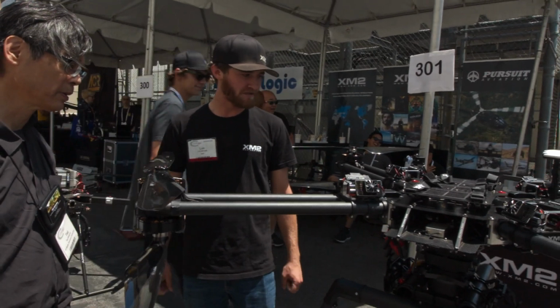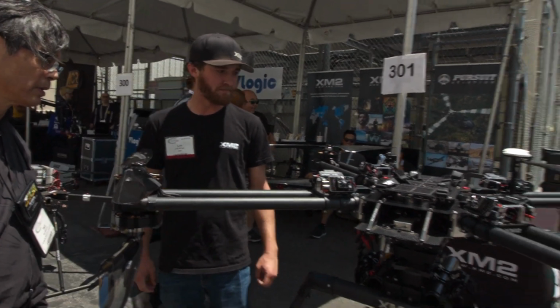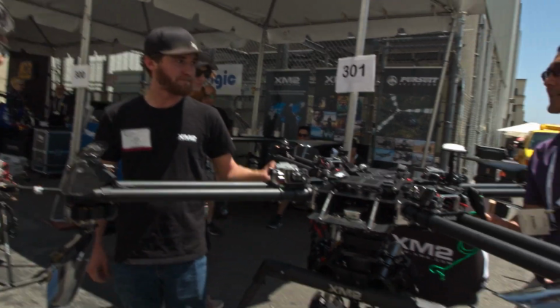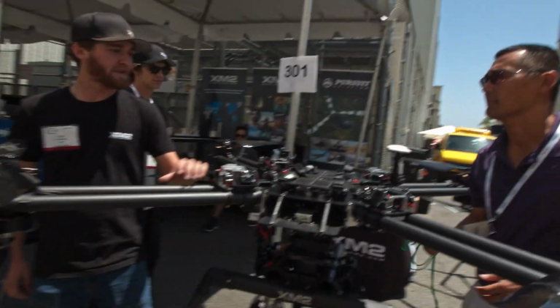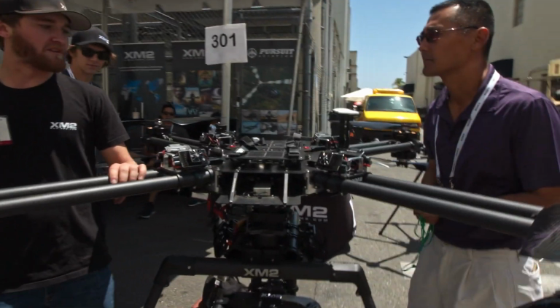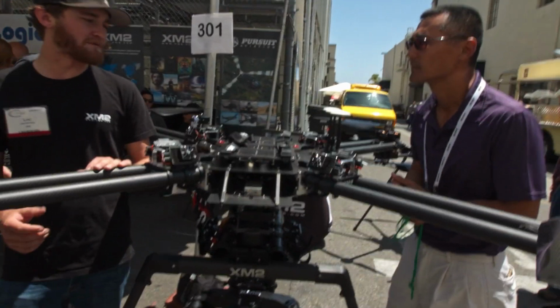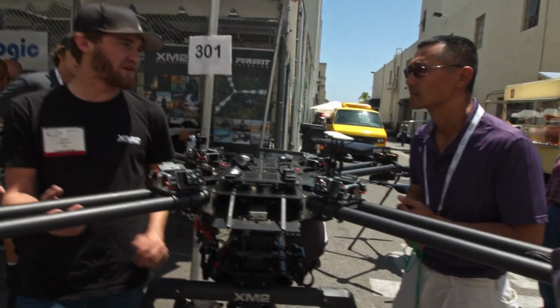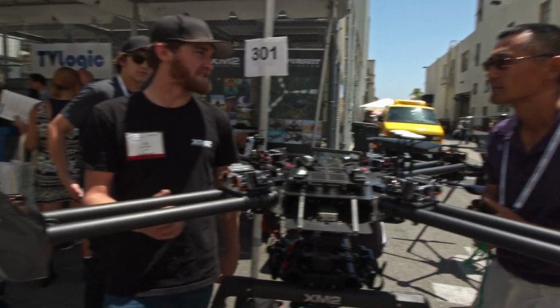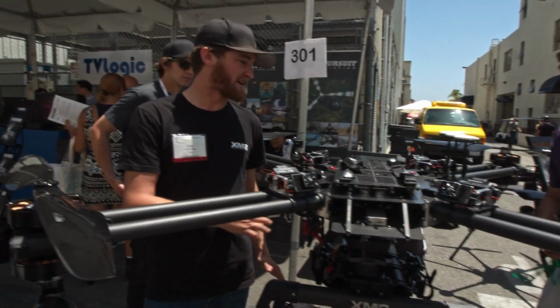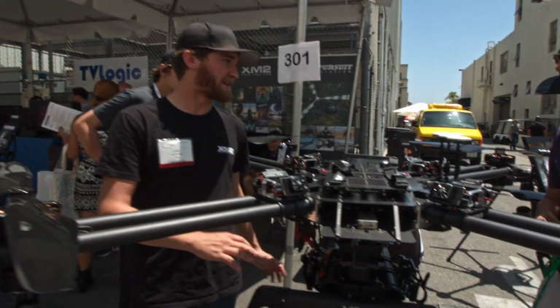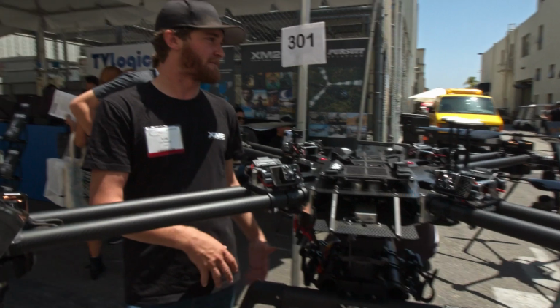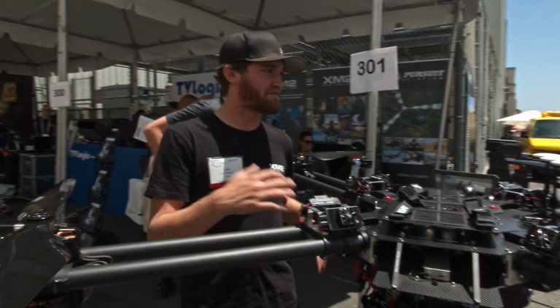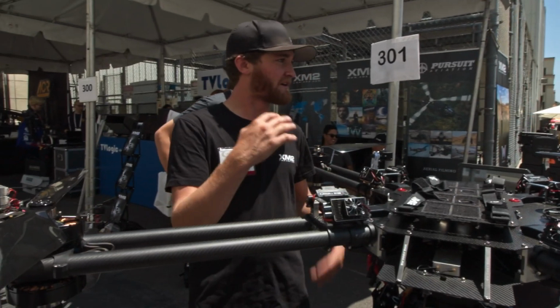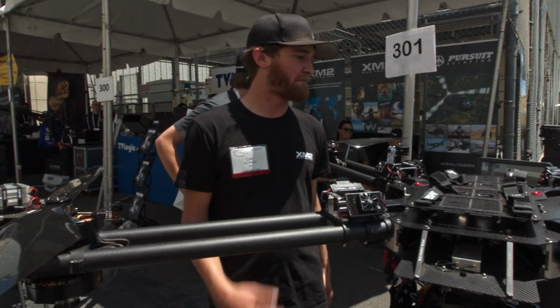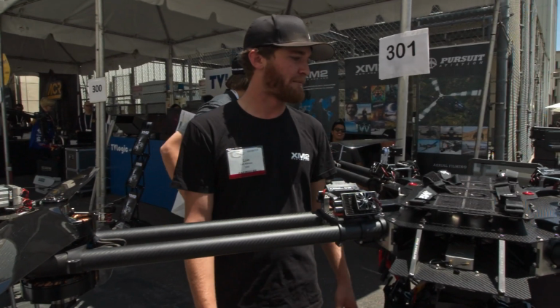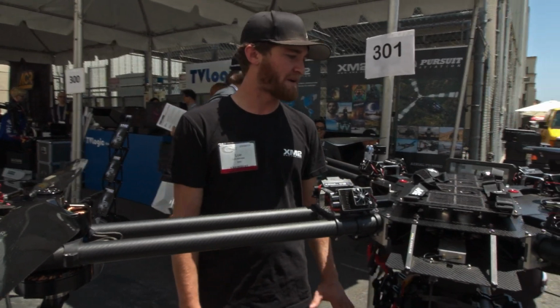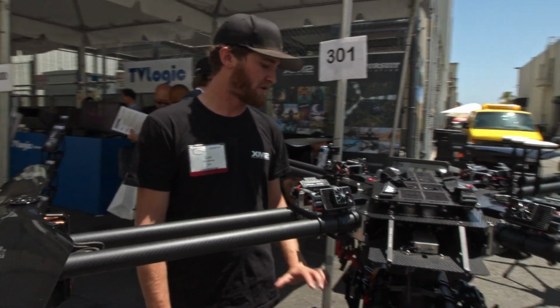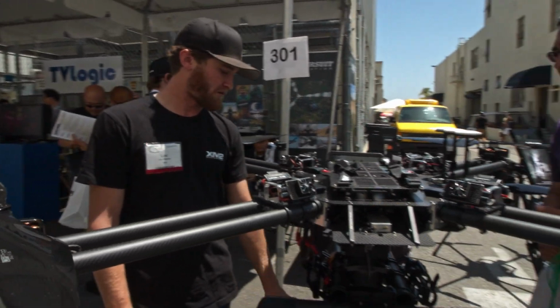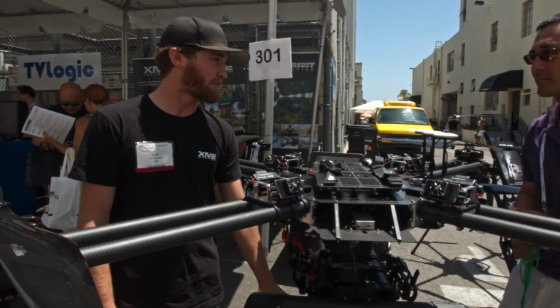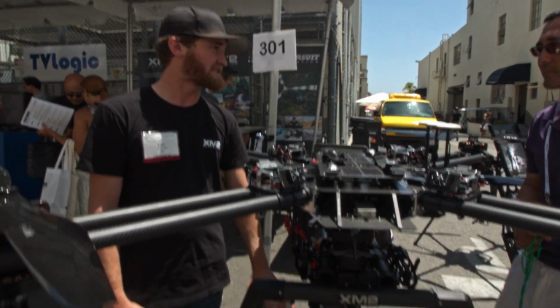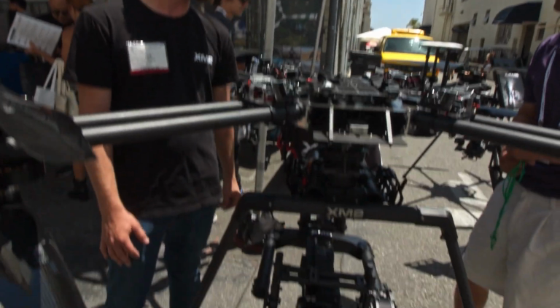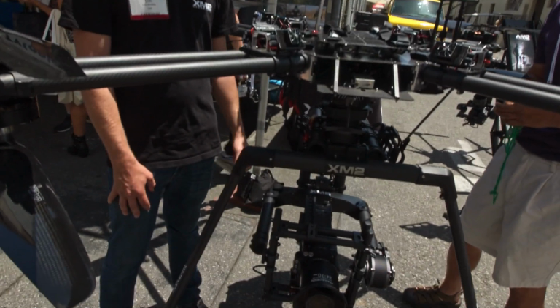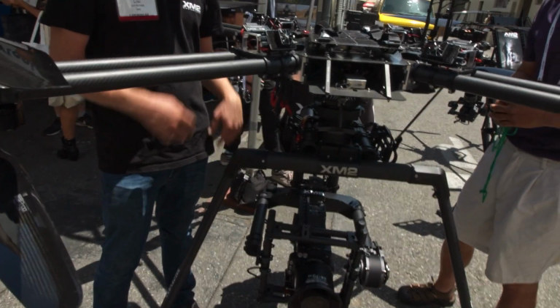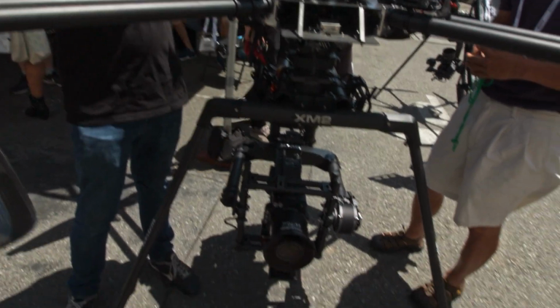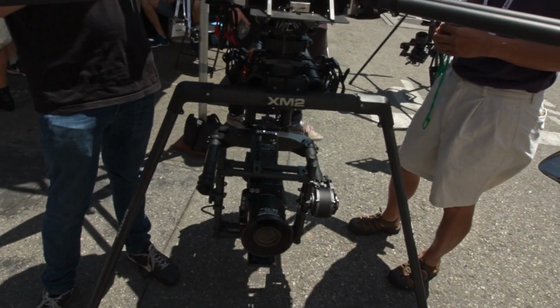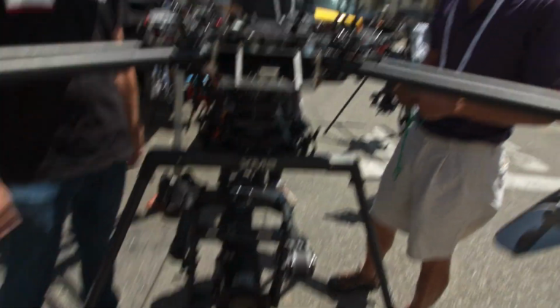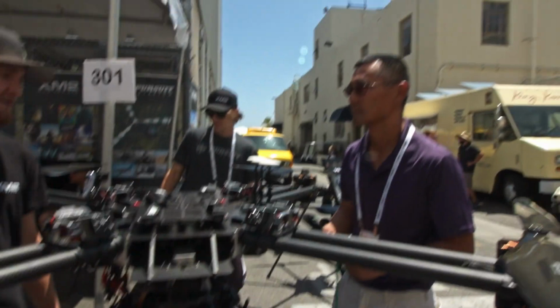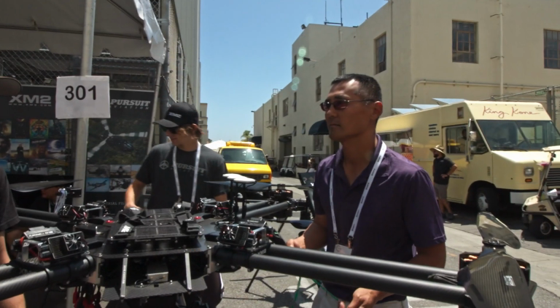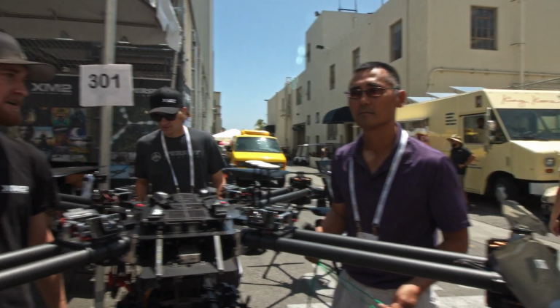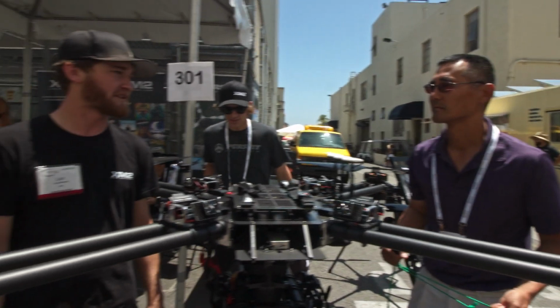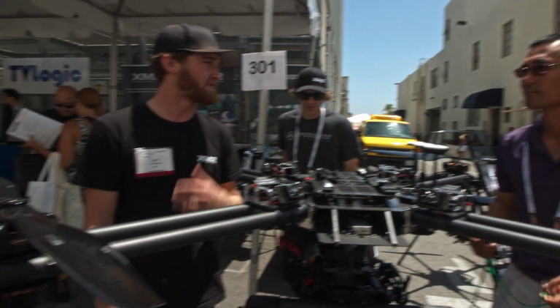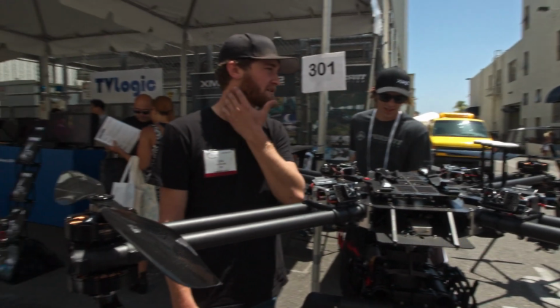So what's the flight time? Flight time is about 12 minutes depending on the payload. Max payload camera-wise is 65 pounds. You can't manage anything on there — 65 pounds. Max takeoff weight is 150 pounds.